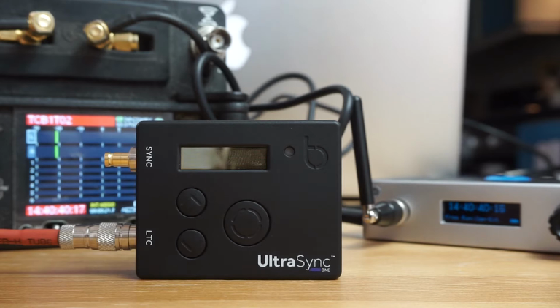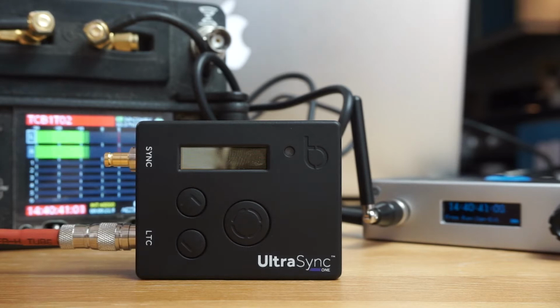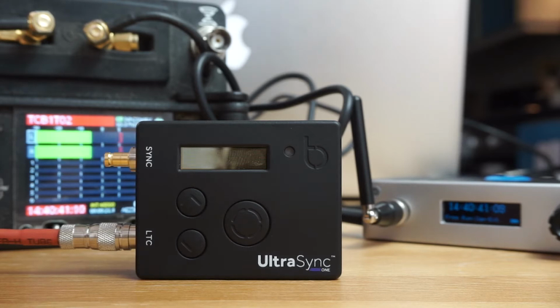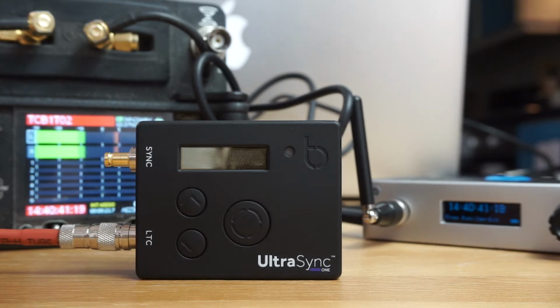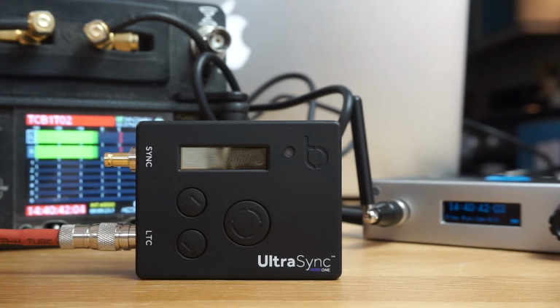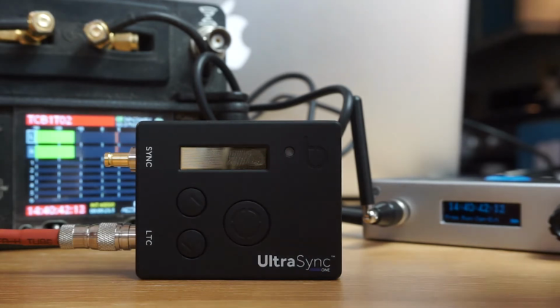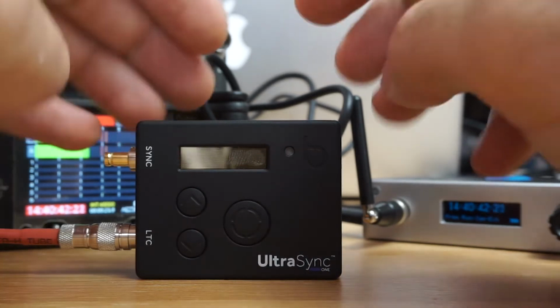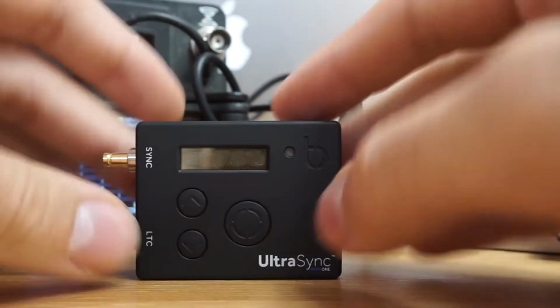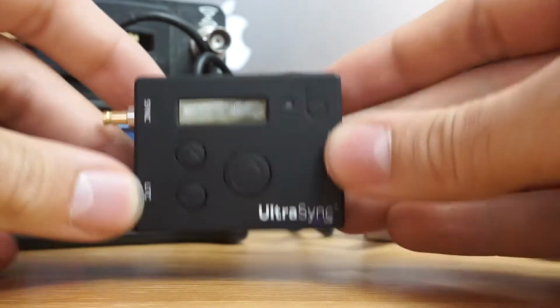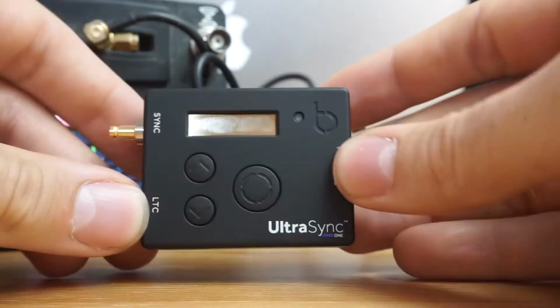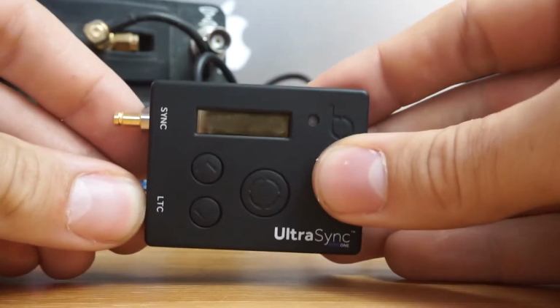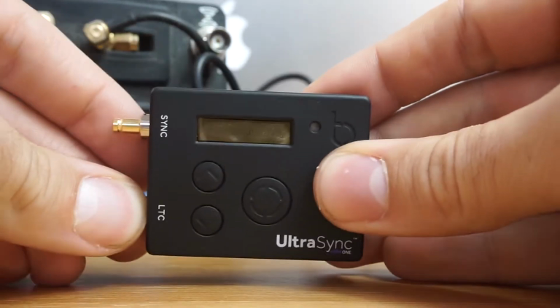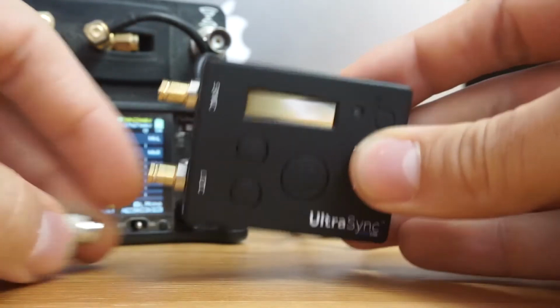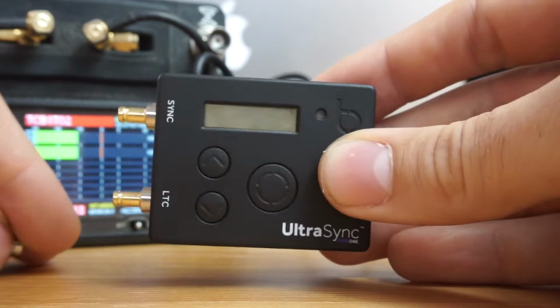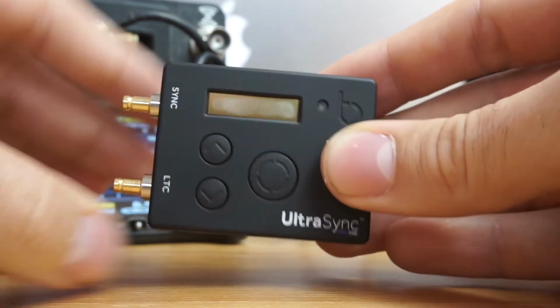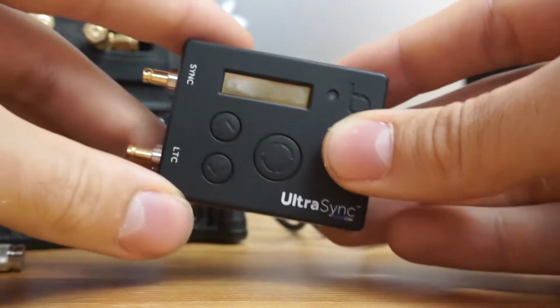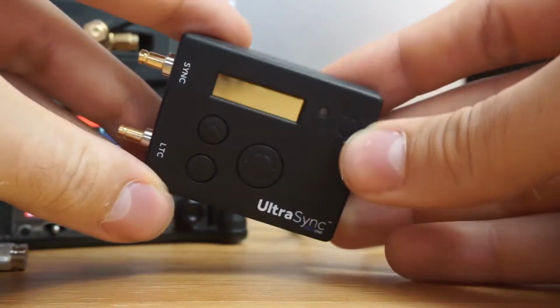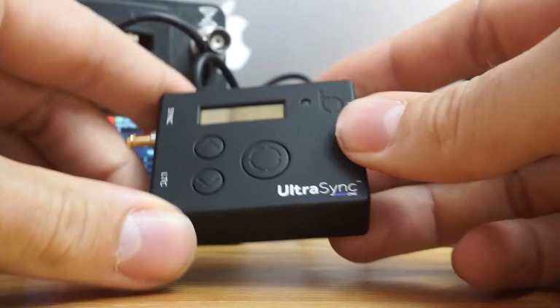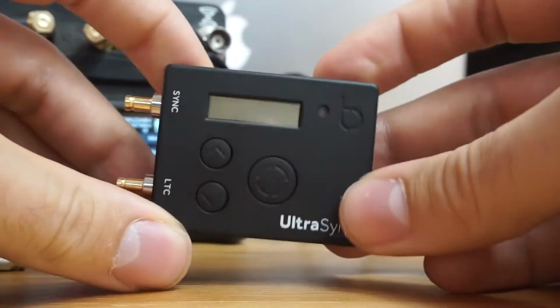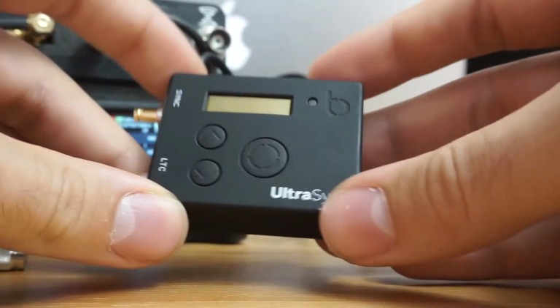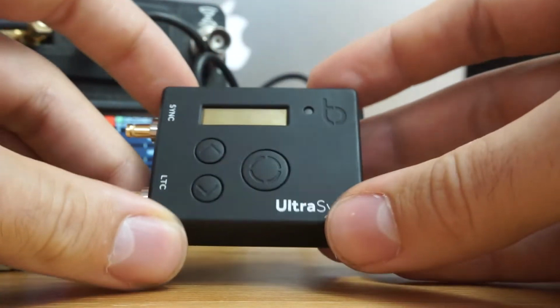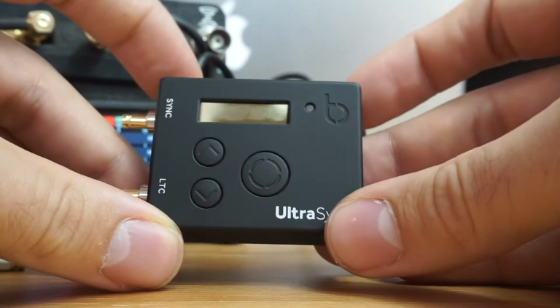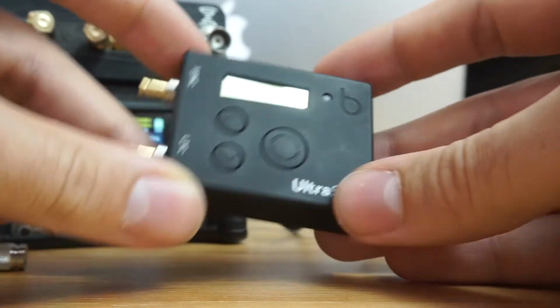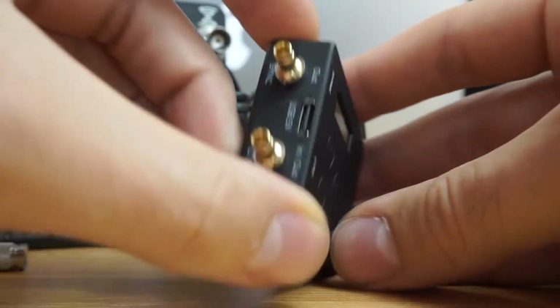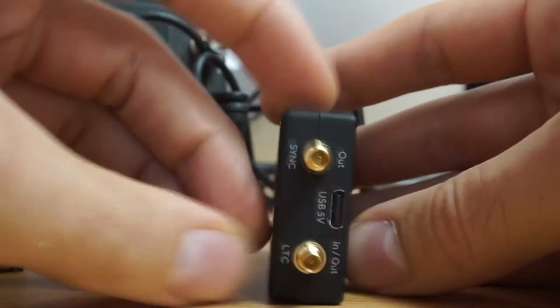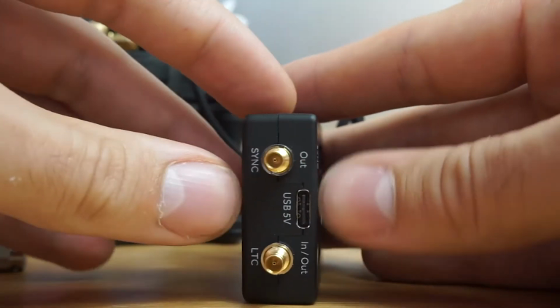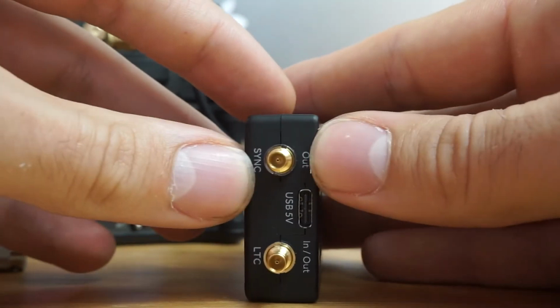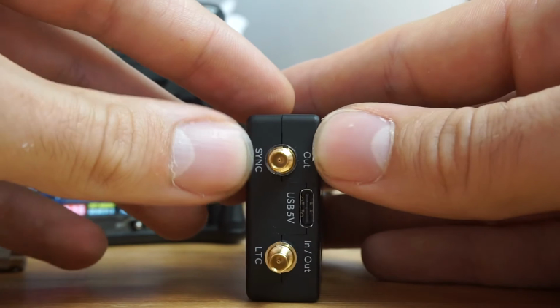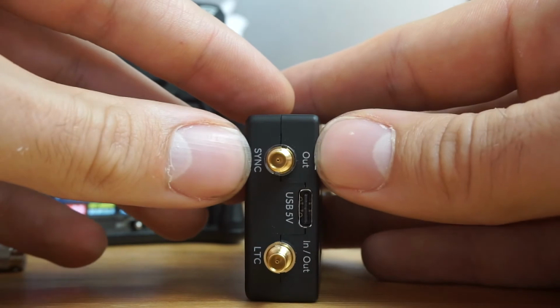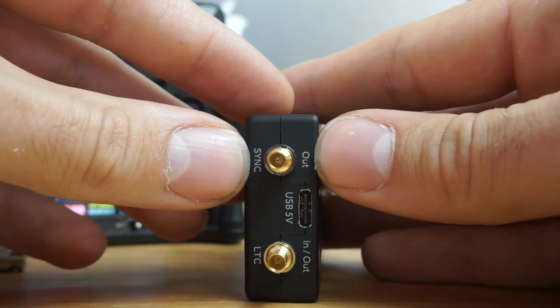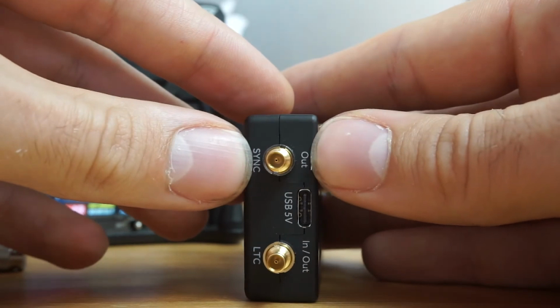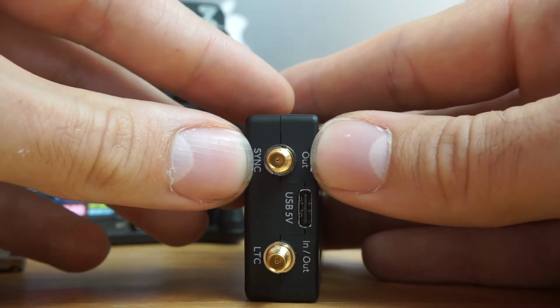Hey guys, from soundrolling.com. I just wanted to introduce you to the Ultra Sync and give you a little overview of what everything is and where everything is. We have a couple of connectors on the side.